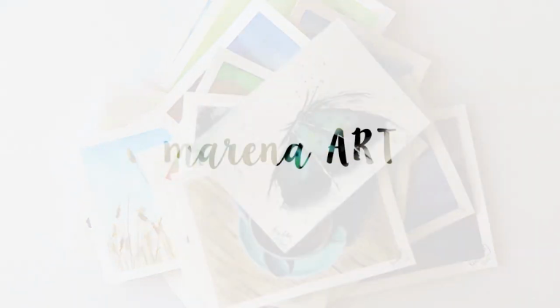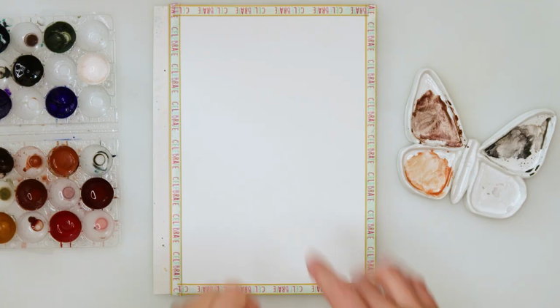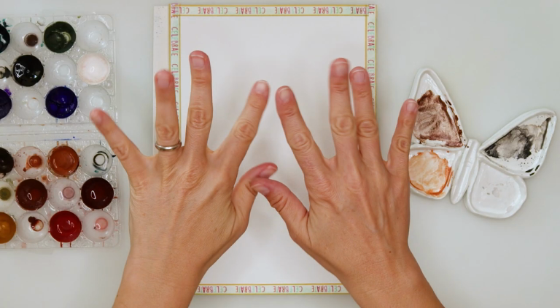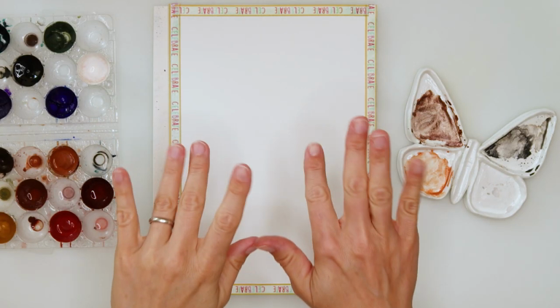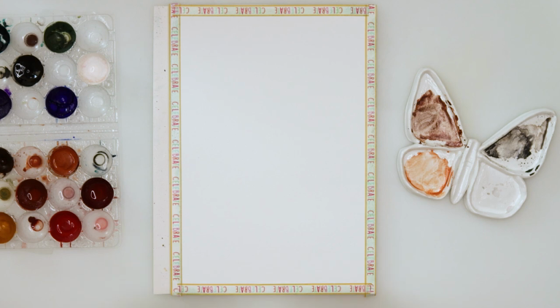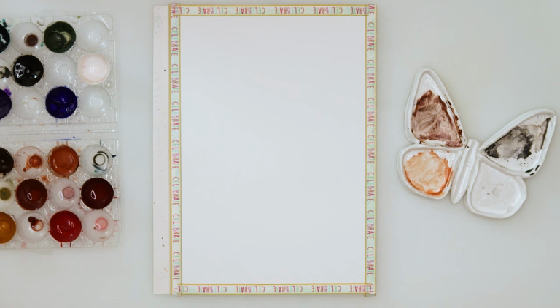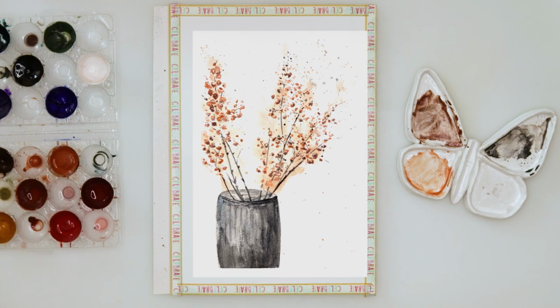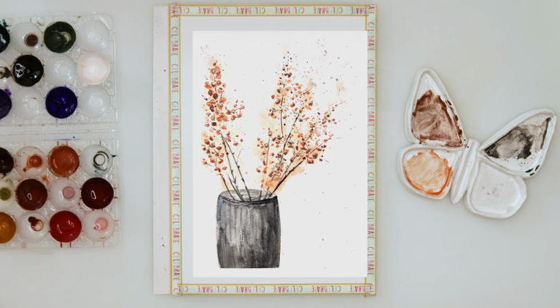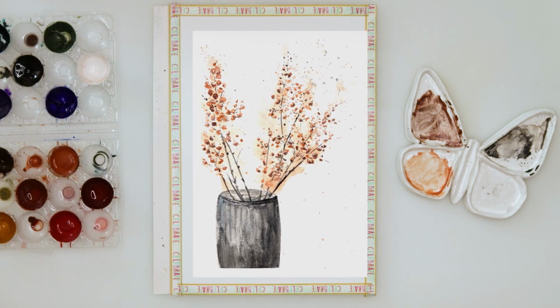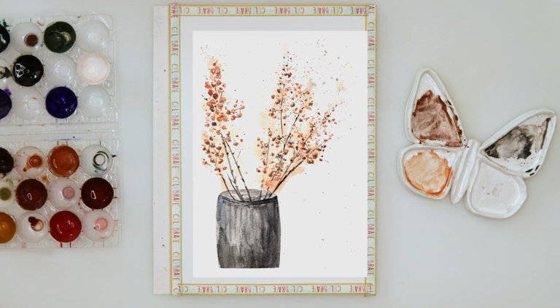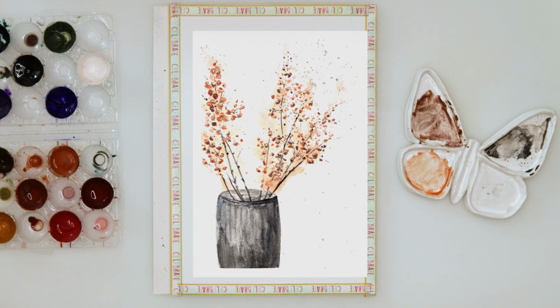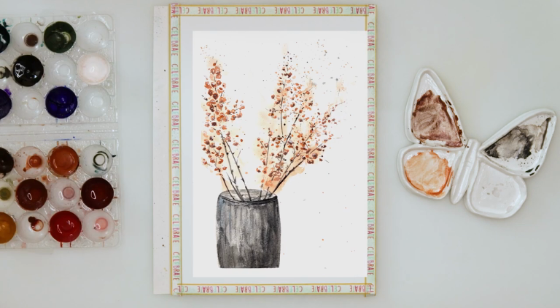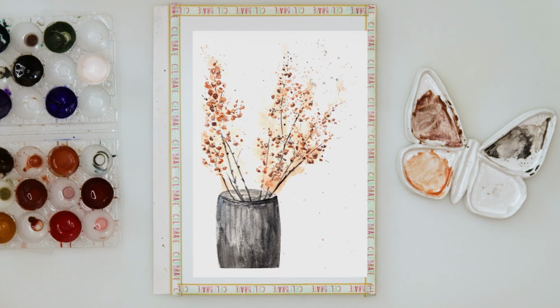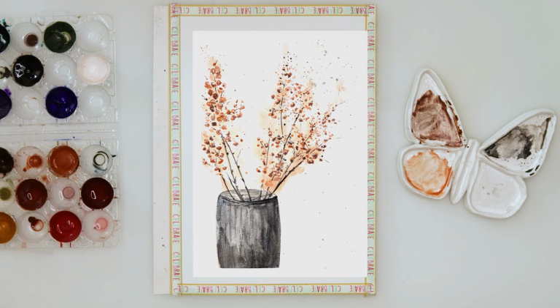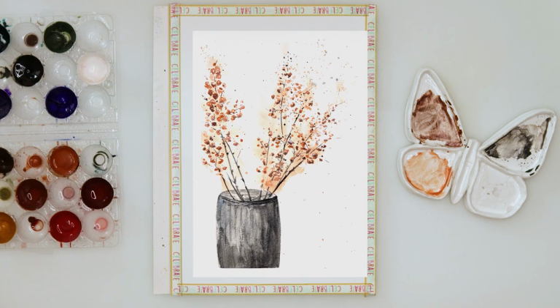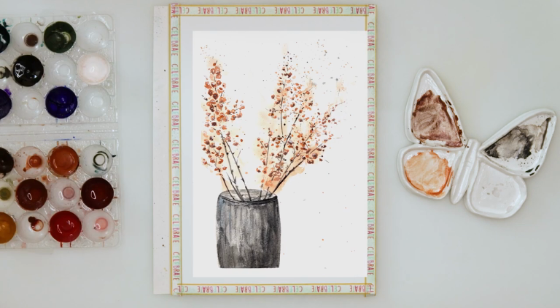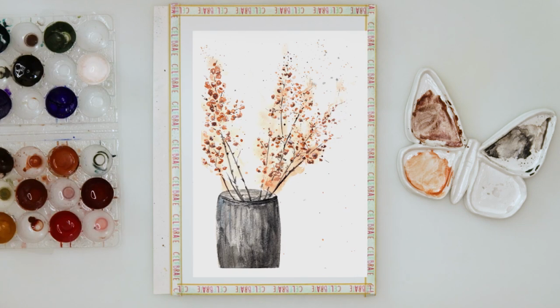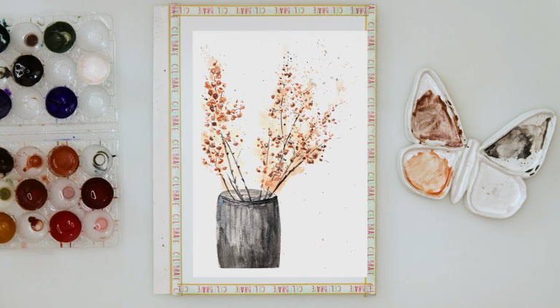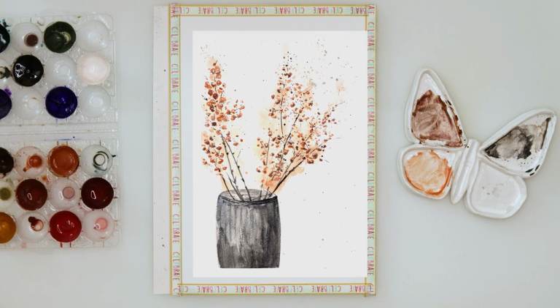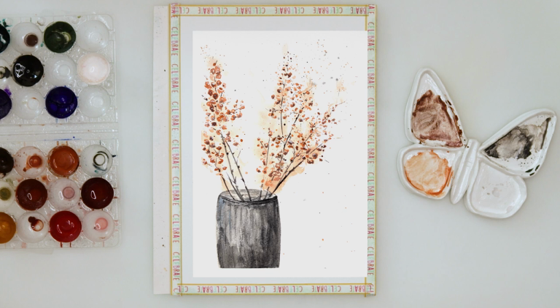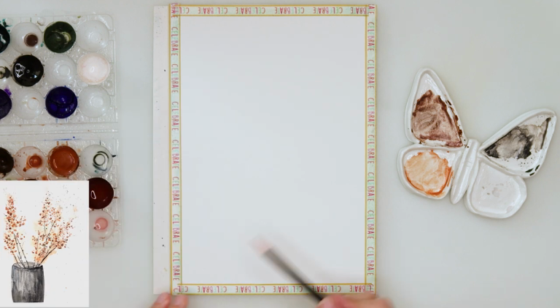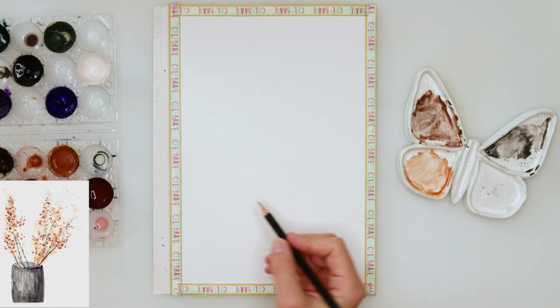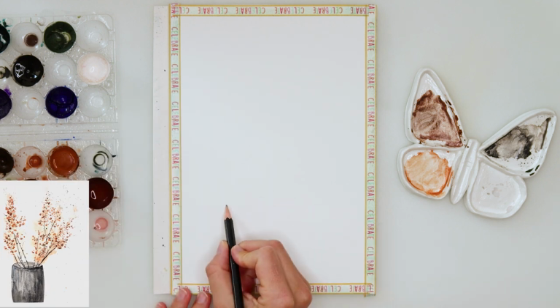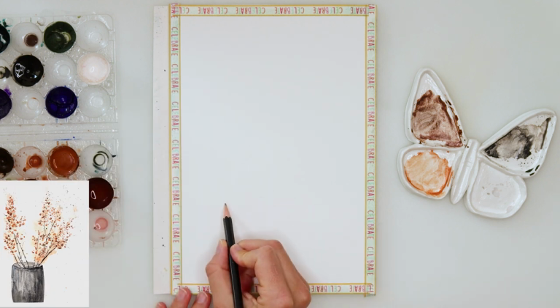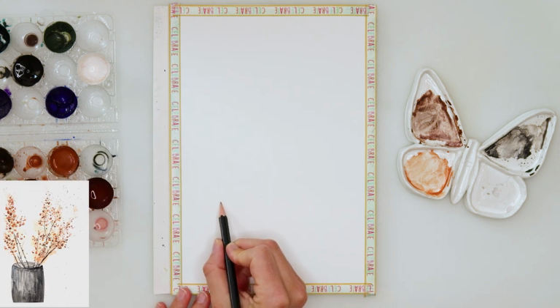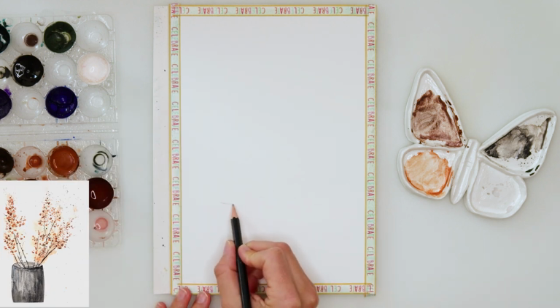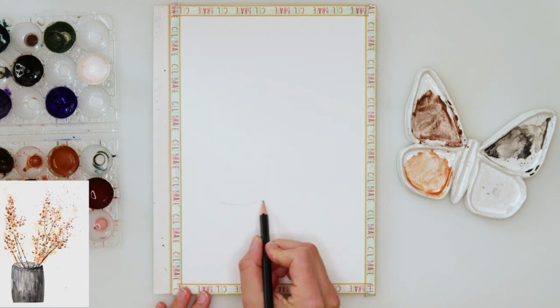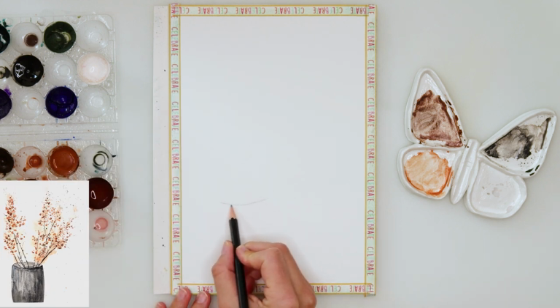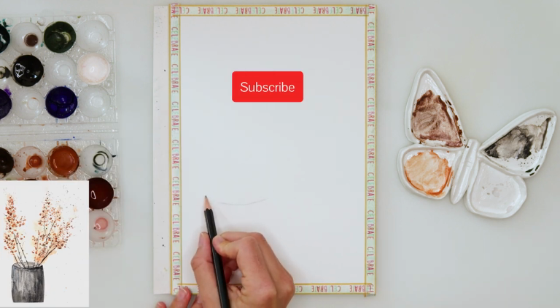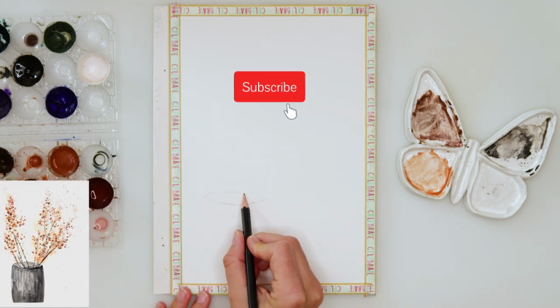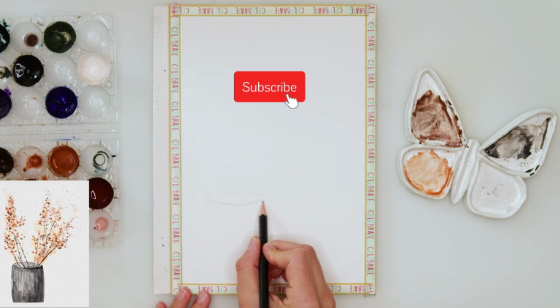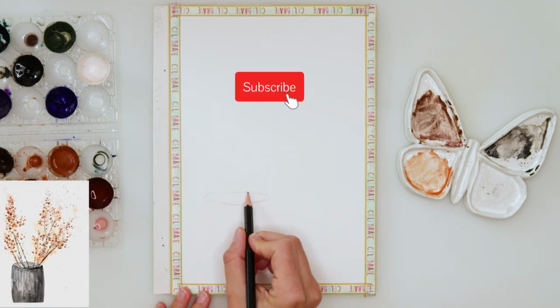Hey everyone and welcome to my channel. Today we will be painting these fall flowers, fall branches with some leaves, maybe flowers — whatever you like.